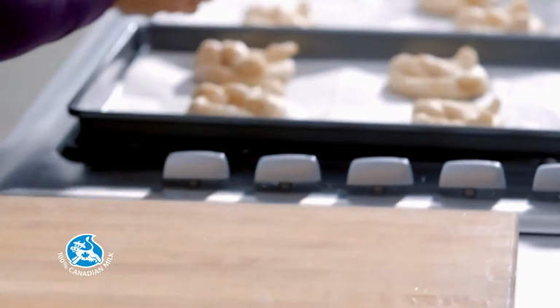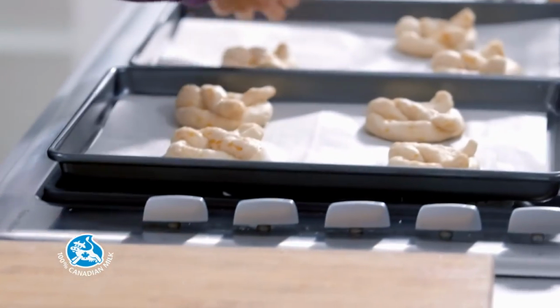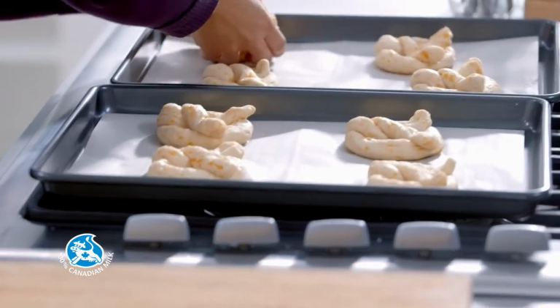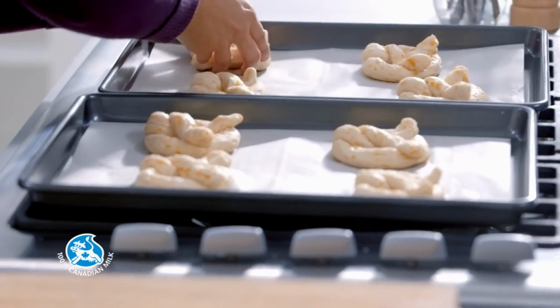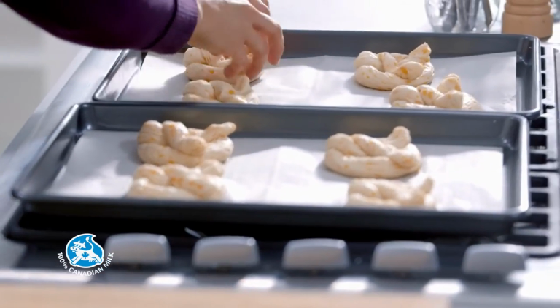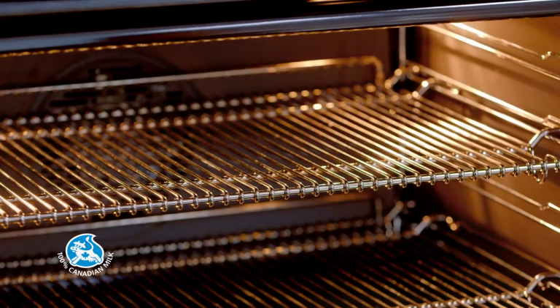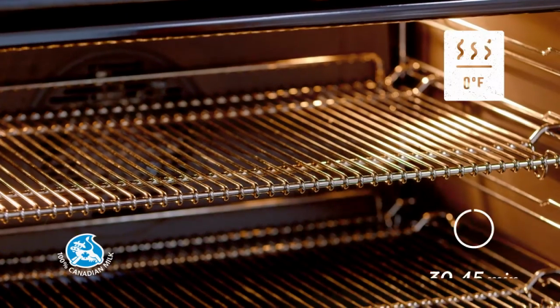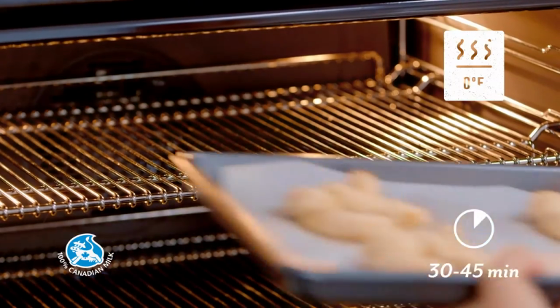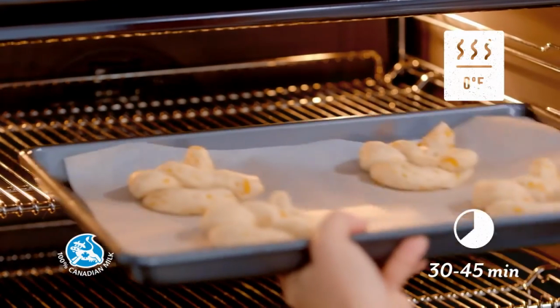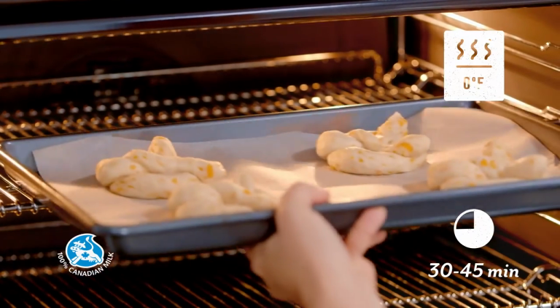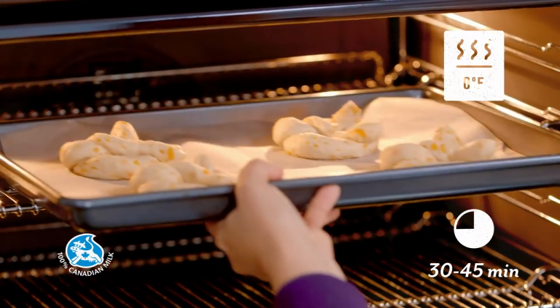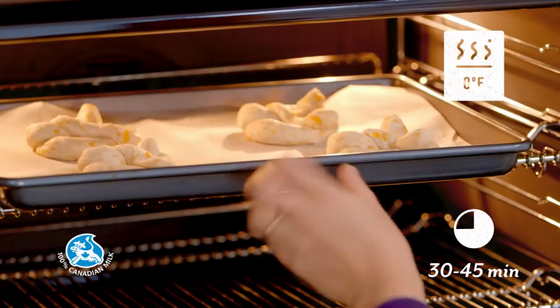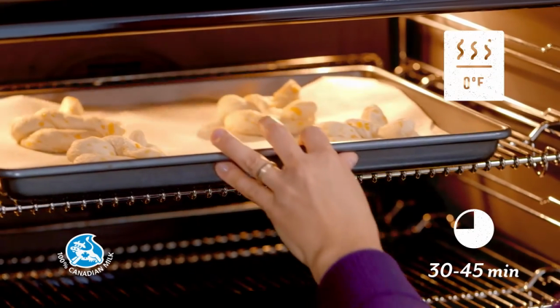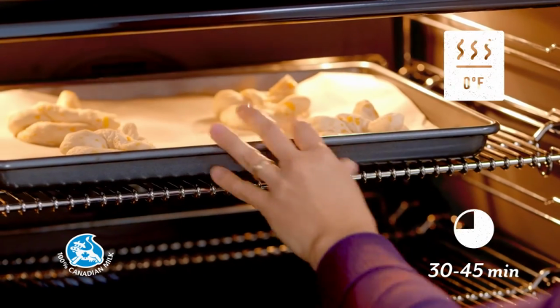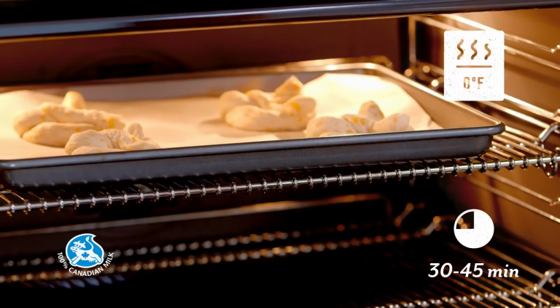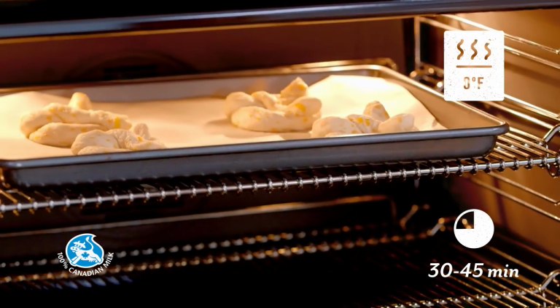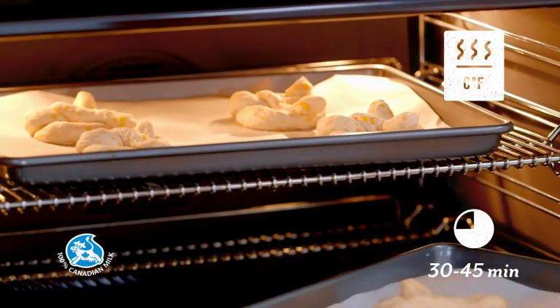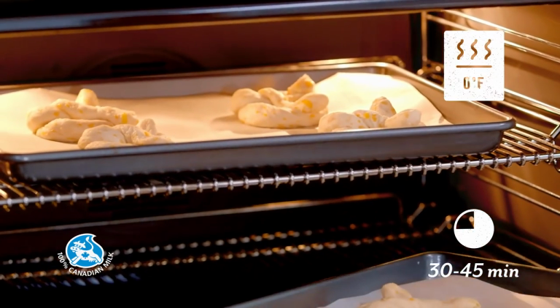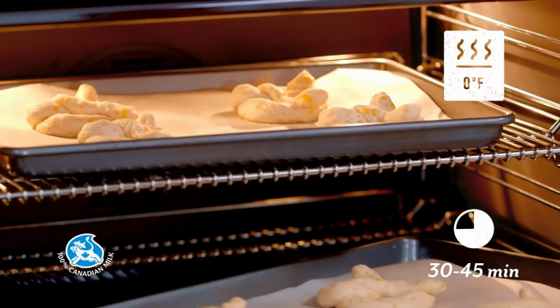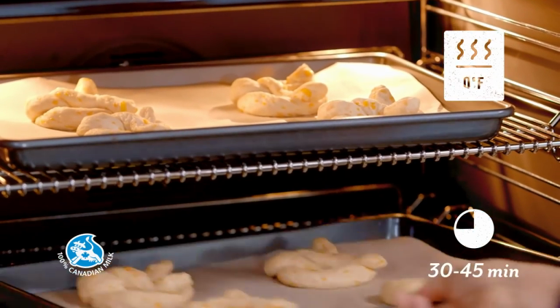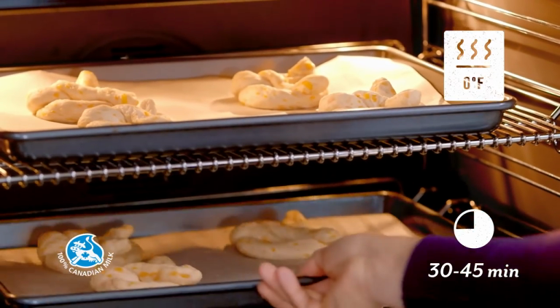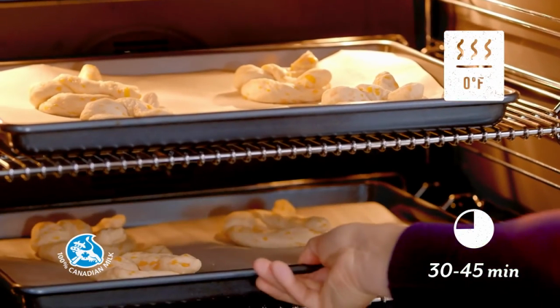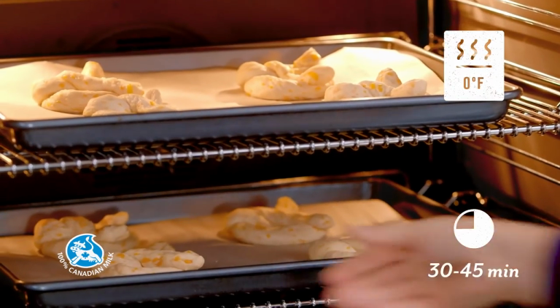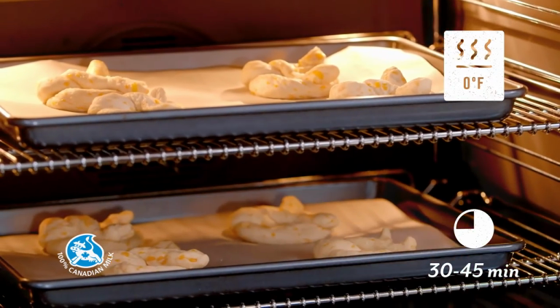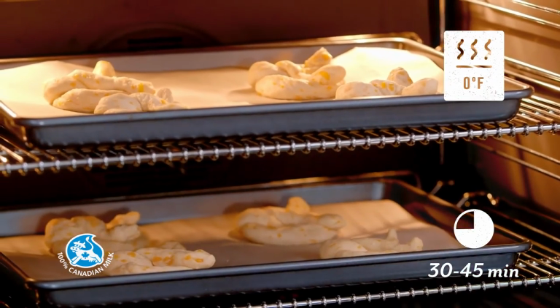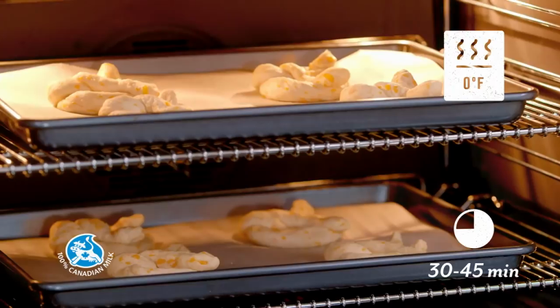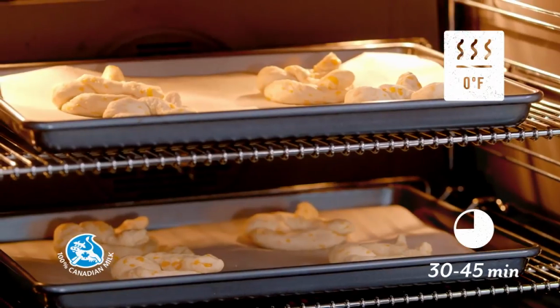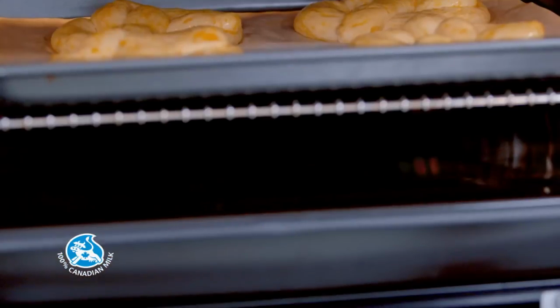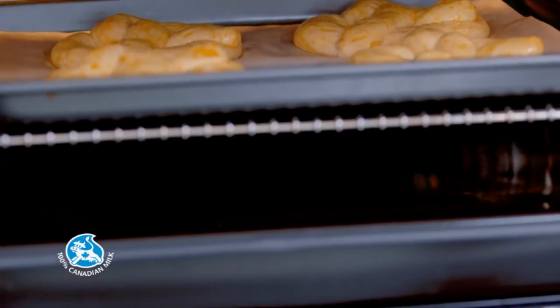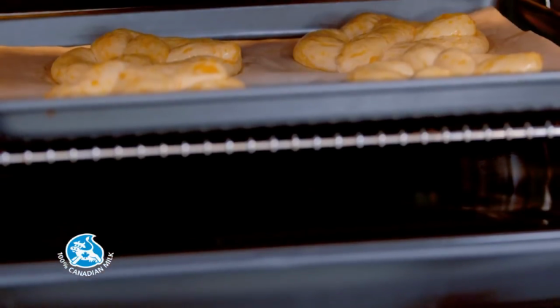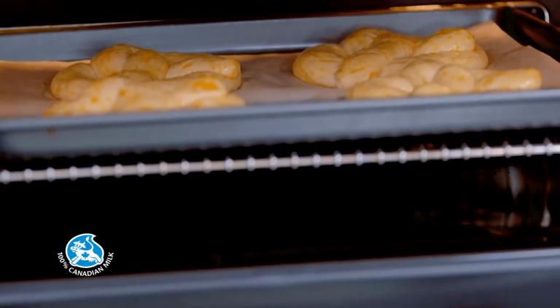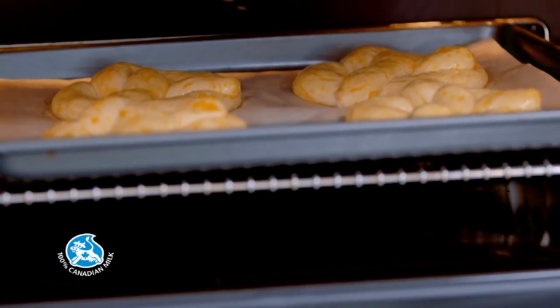Place in a cold oven, away from drafts, and let rise for 30 to 45 minutes. The pretzels must have doubled in size. Again, if you're using pizza dough, it might take a little longer.